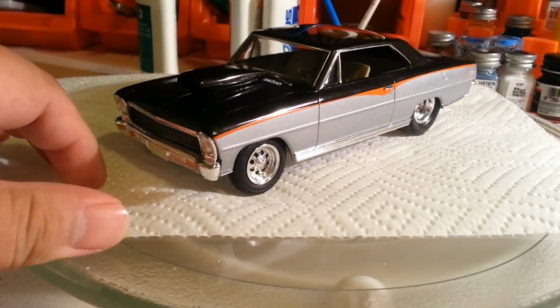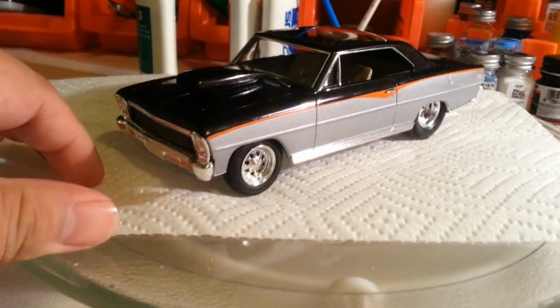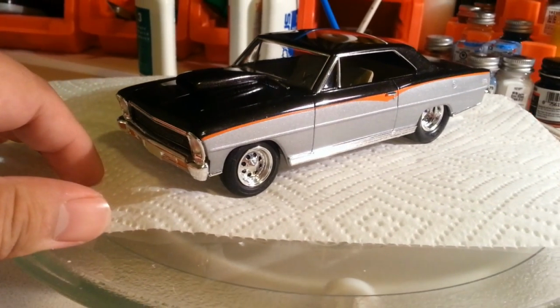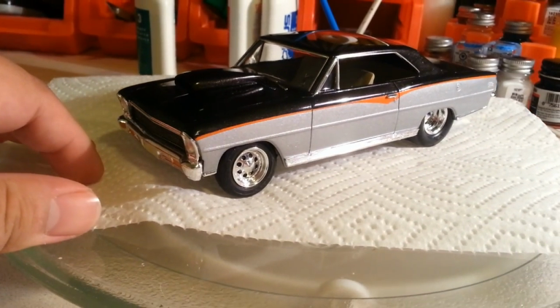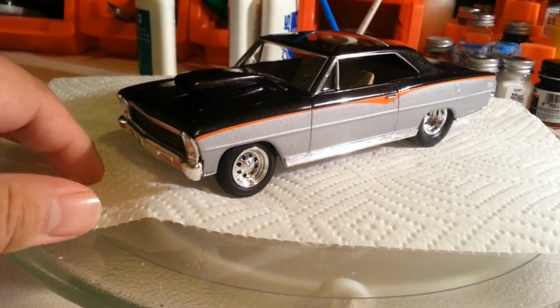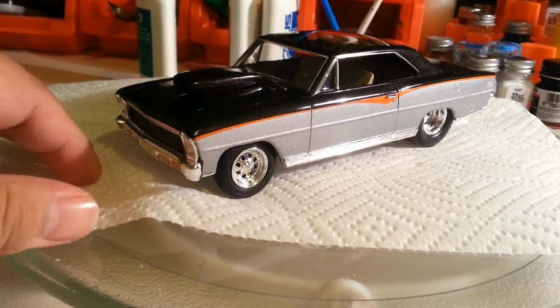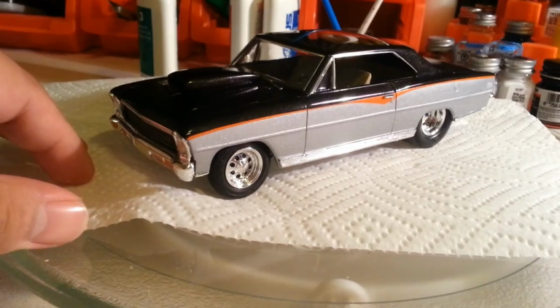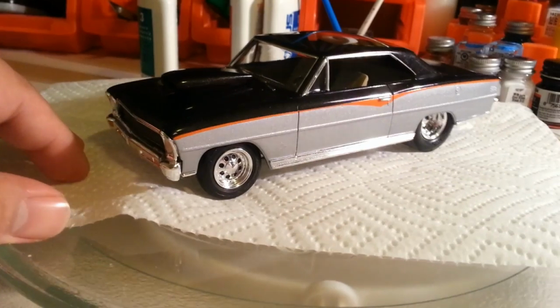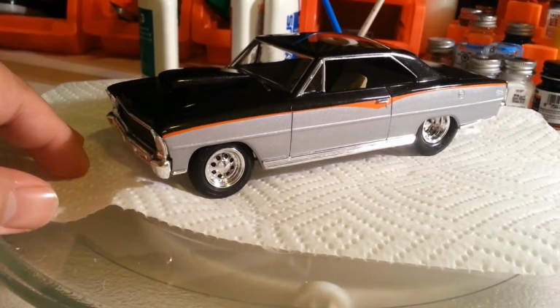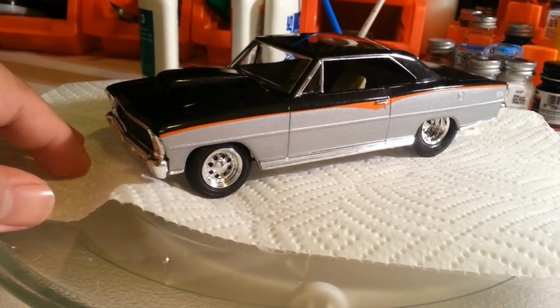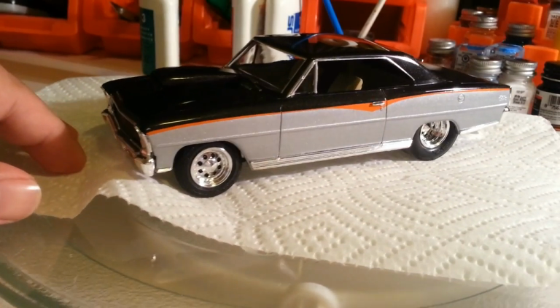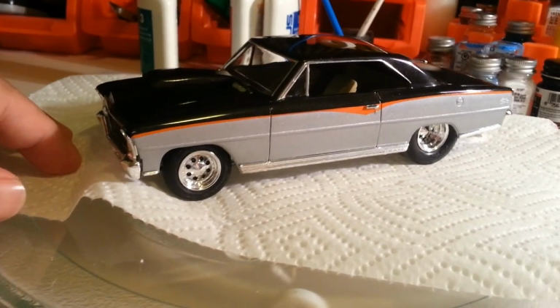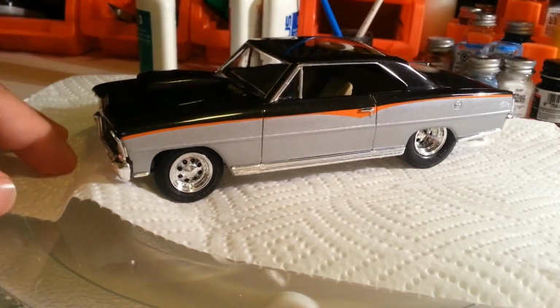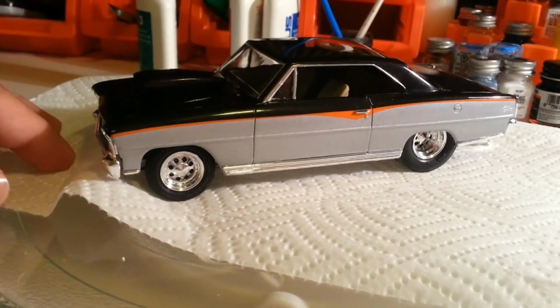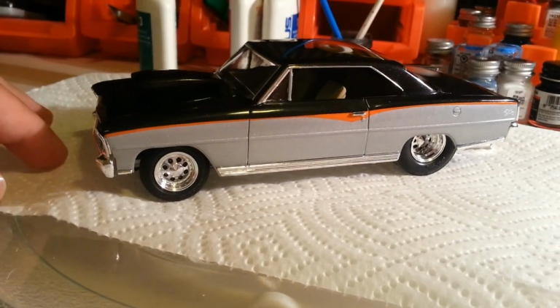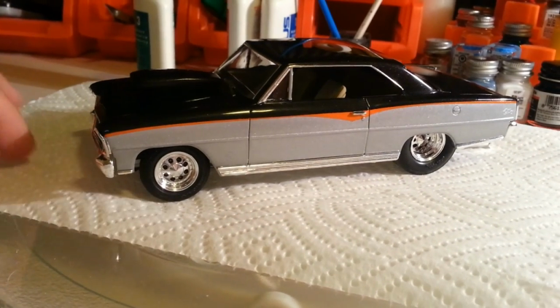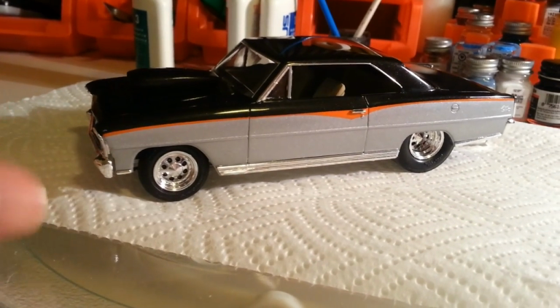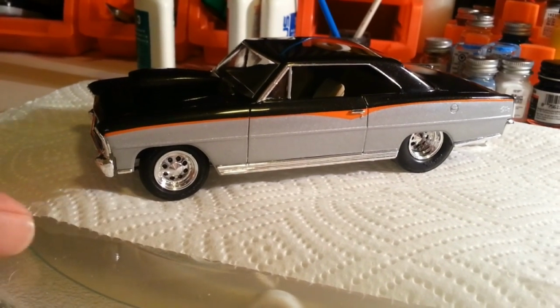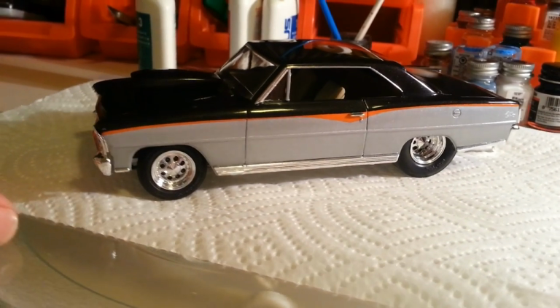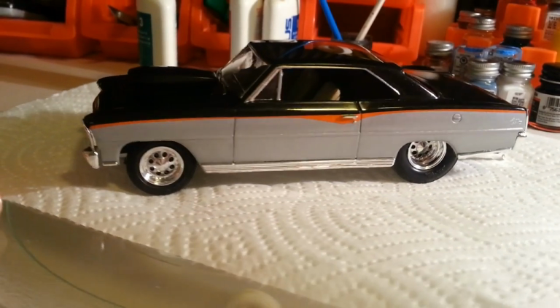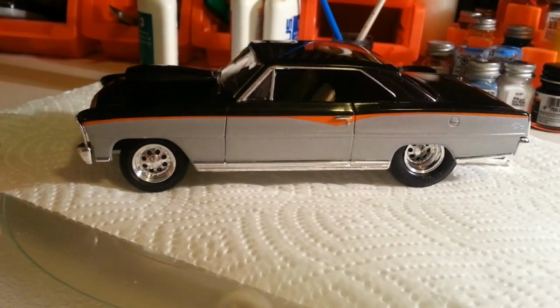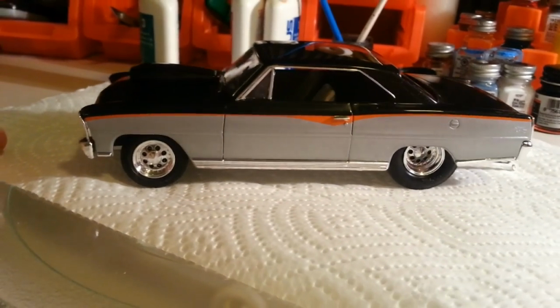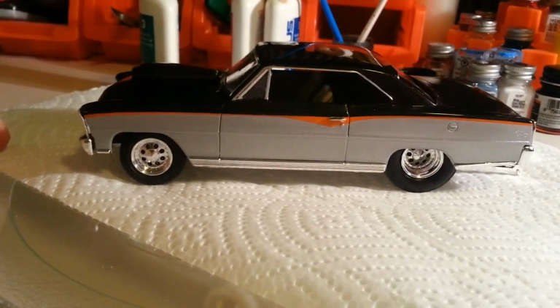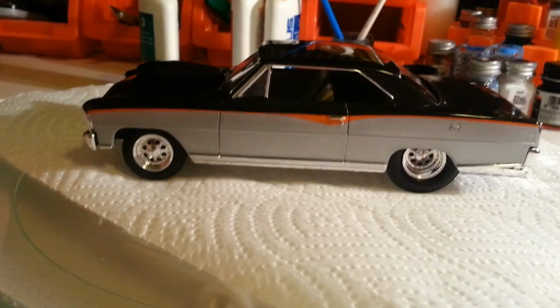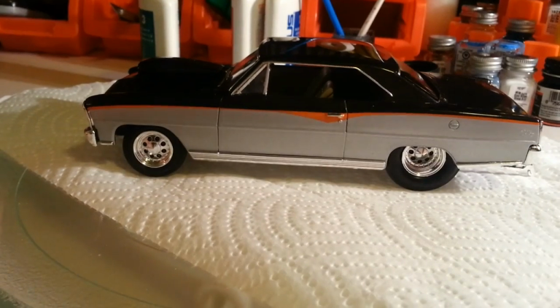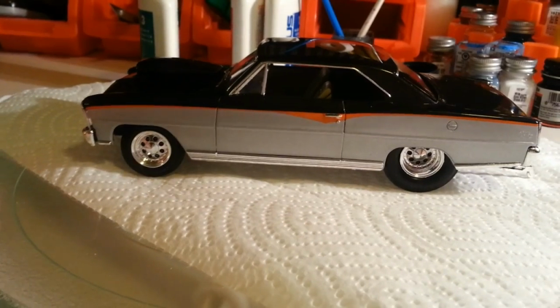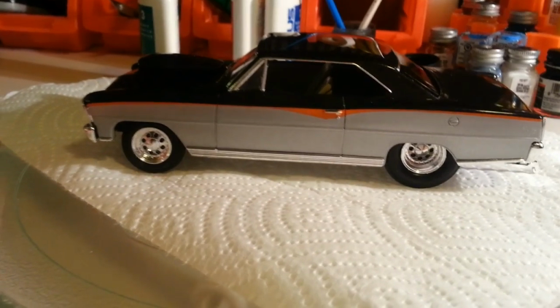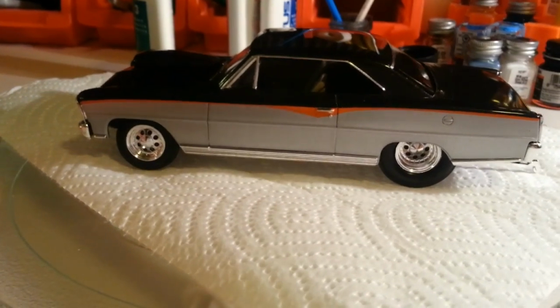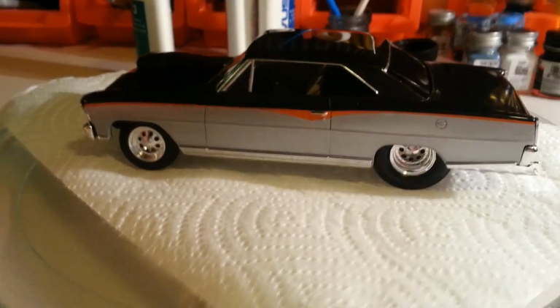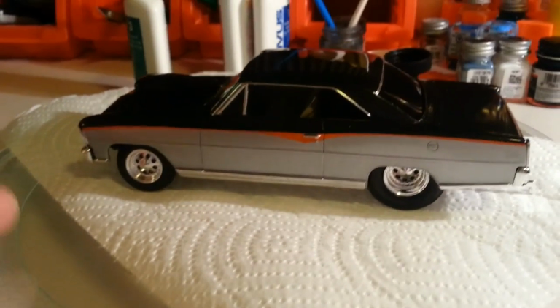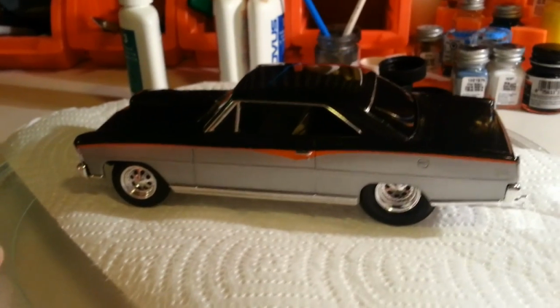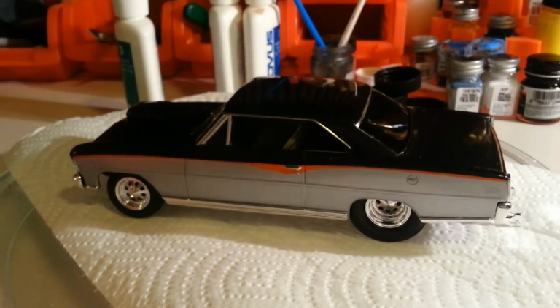And then there's that nice beautiful paint job. Very nice, very shiny. I love this paint job — it came out perfect. Looks really really good.